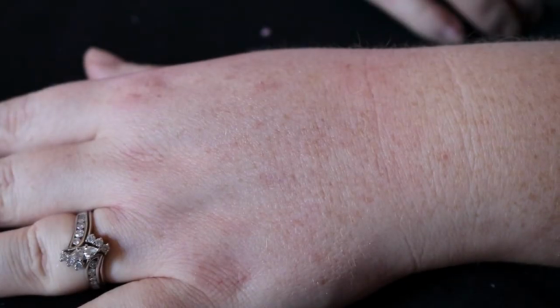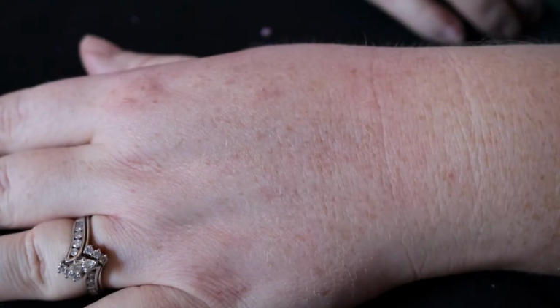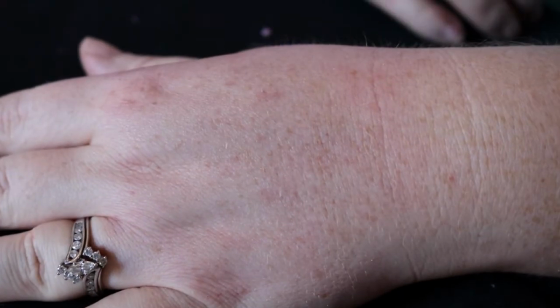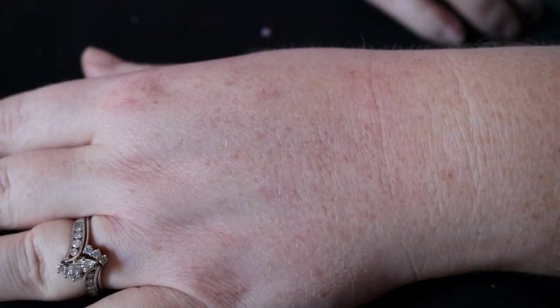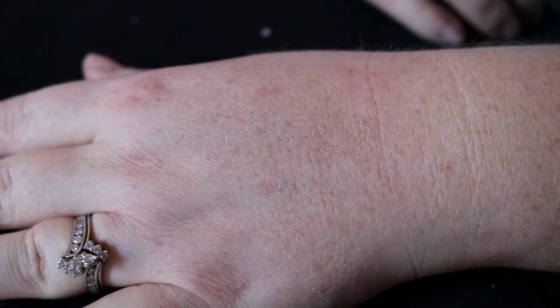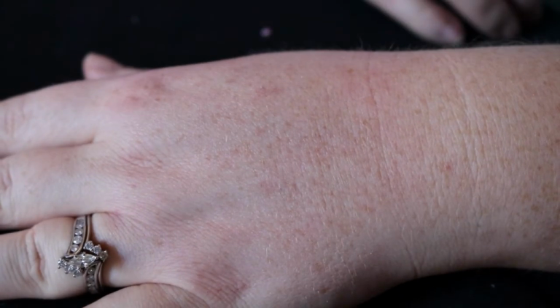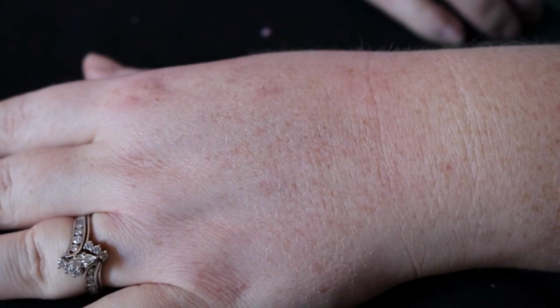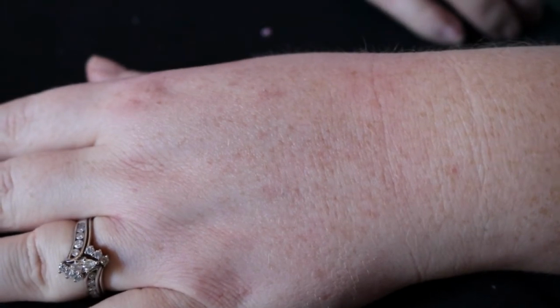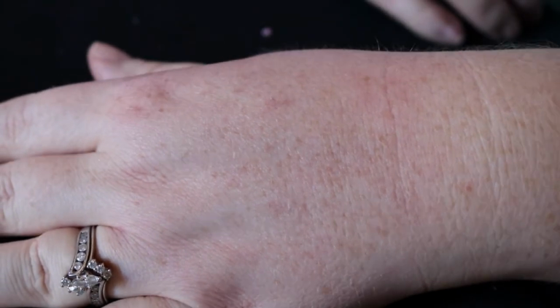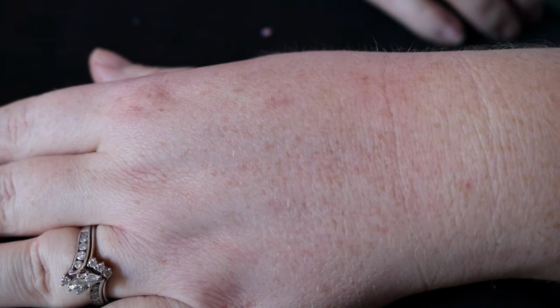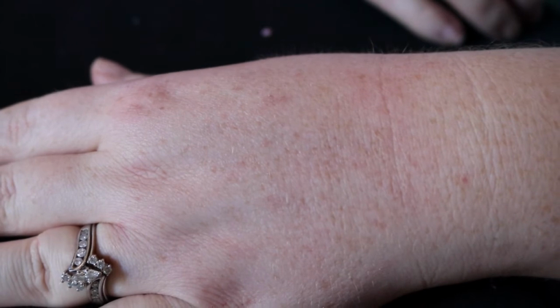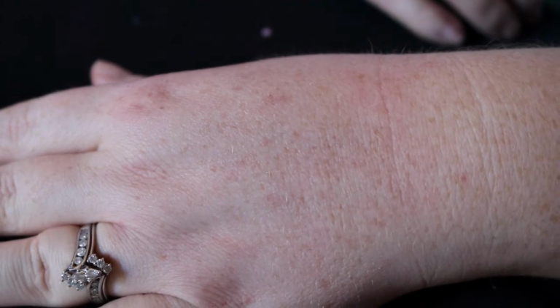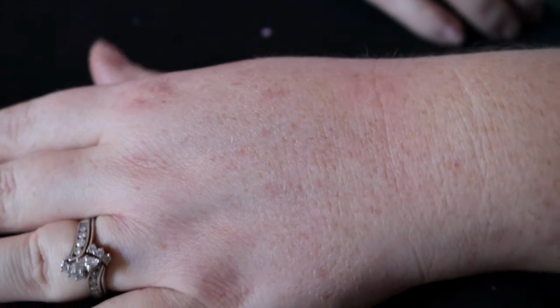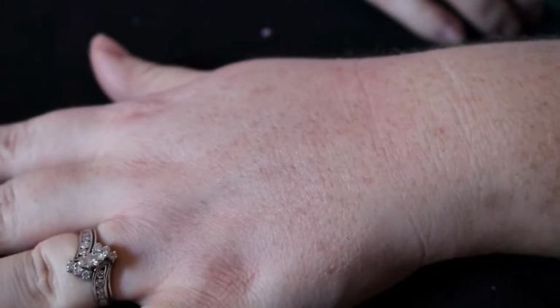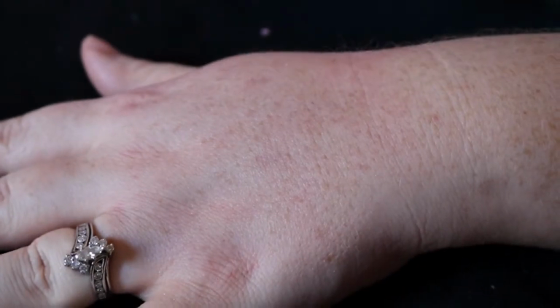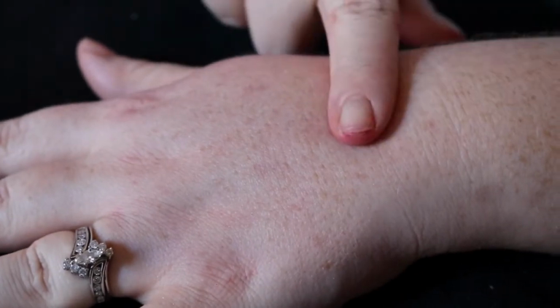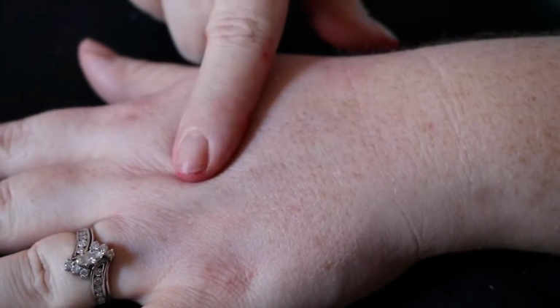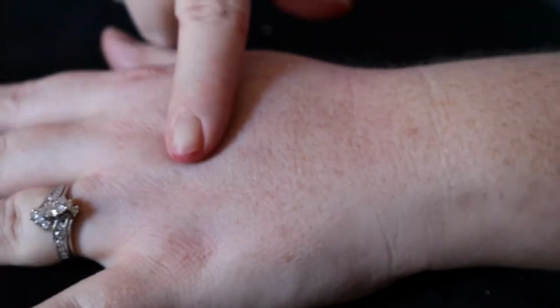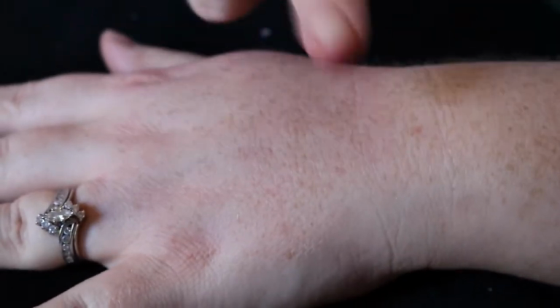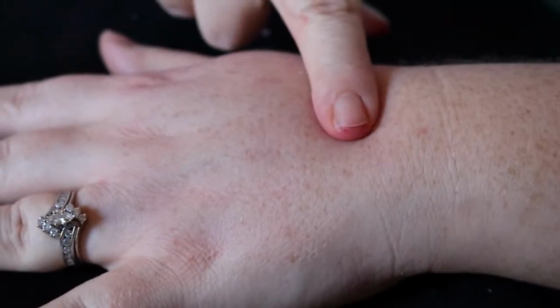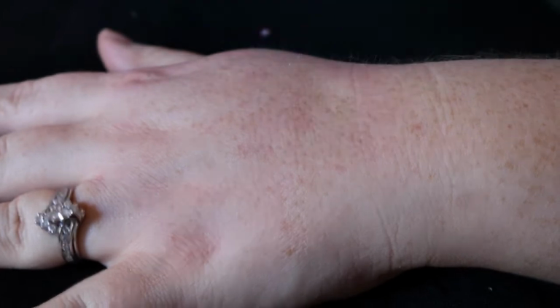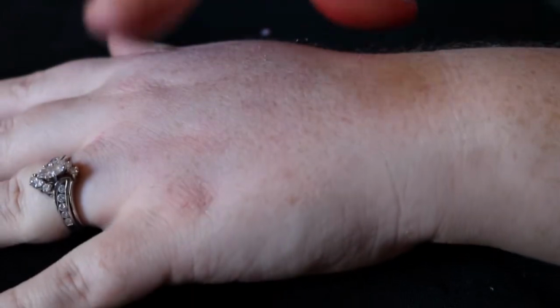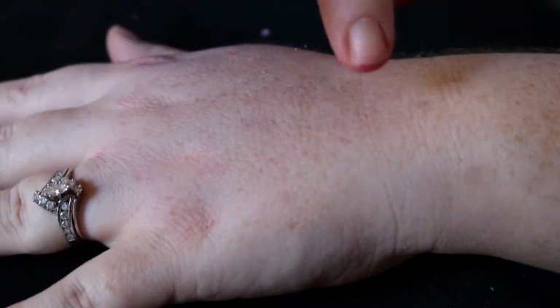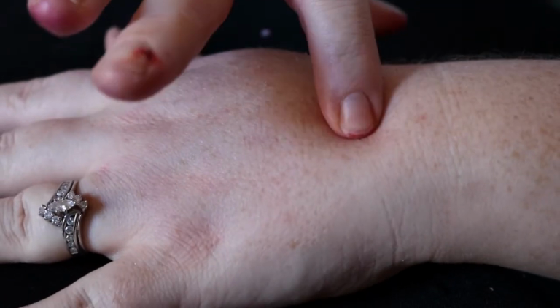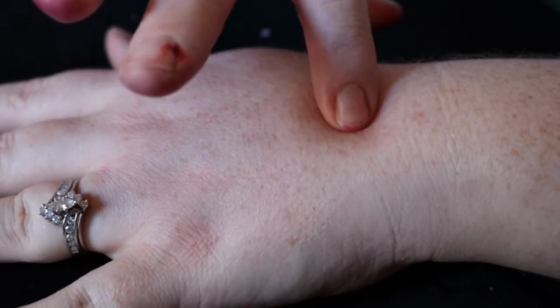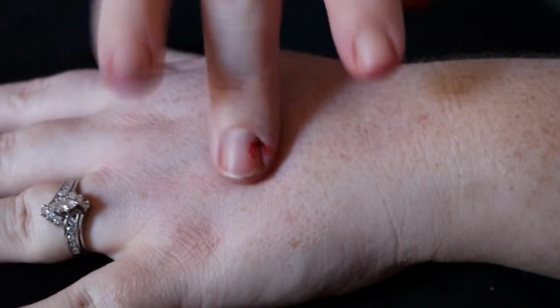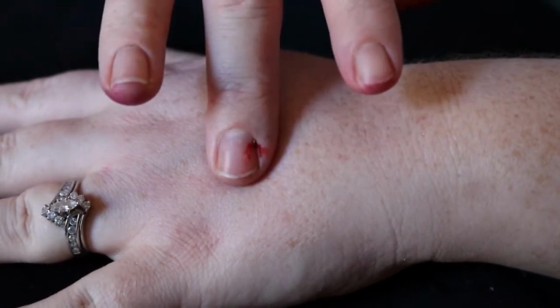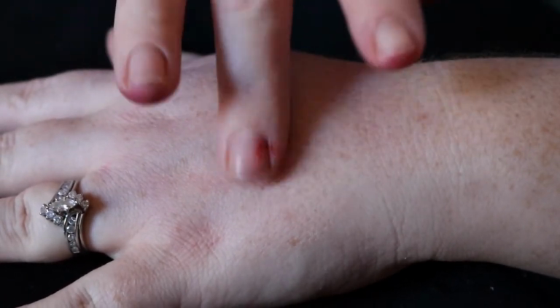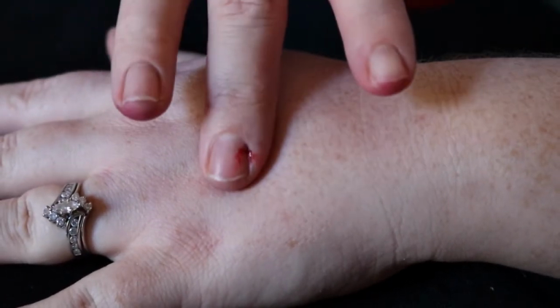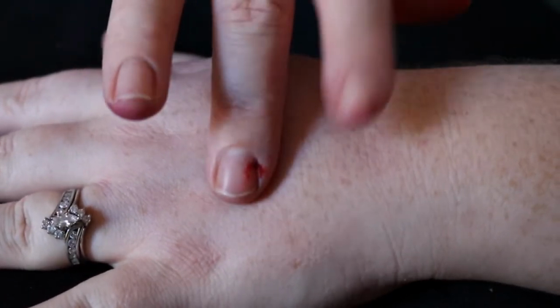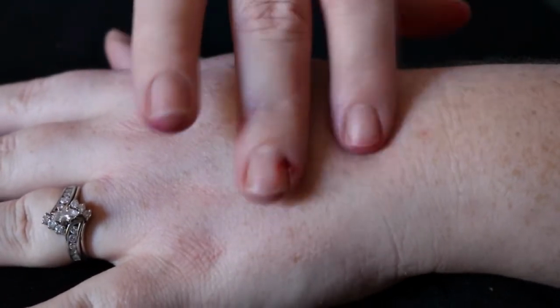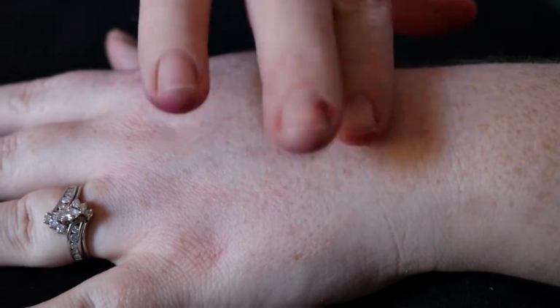Because cigarette burns are kind of small and kind of easy, I'm gonna go ahead and on the same hand do a DIY burn and a regular burn so that you can see the difference.